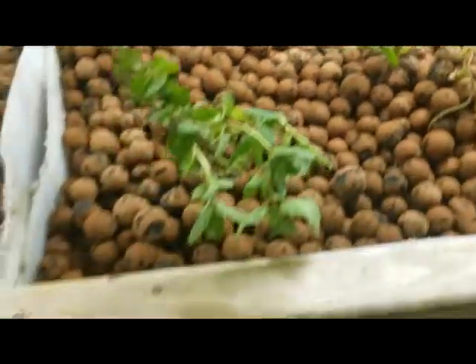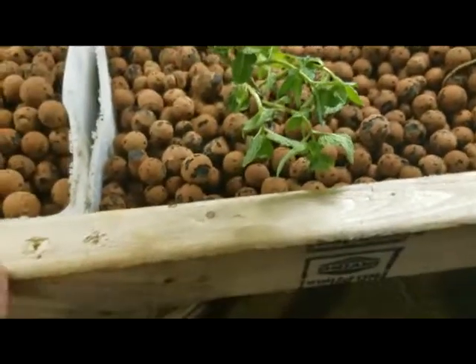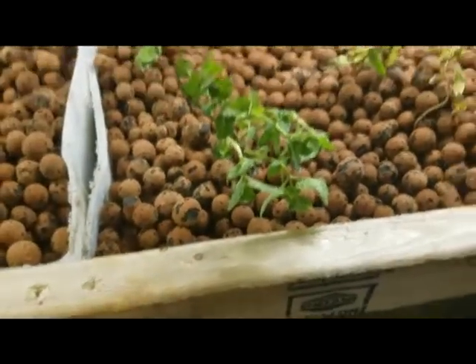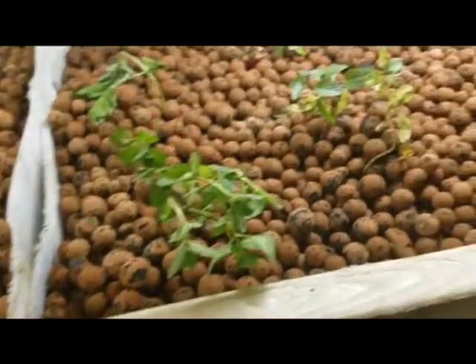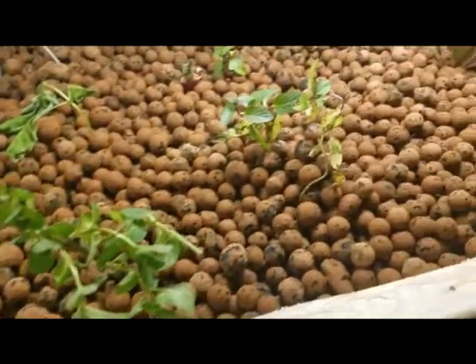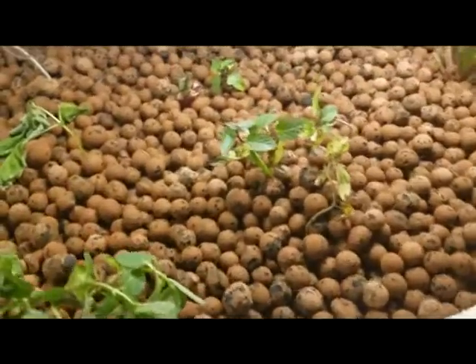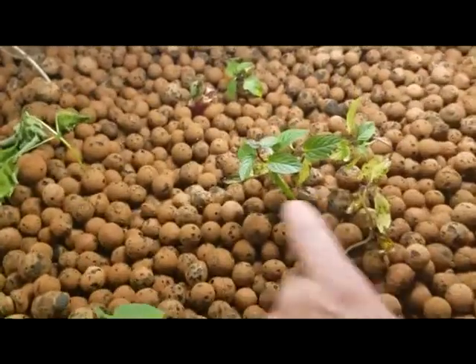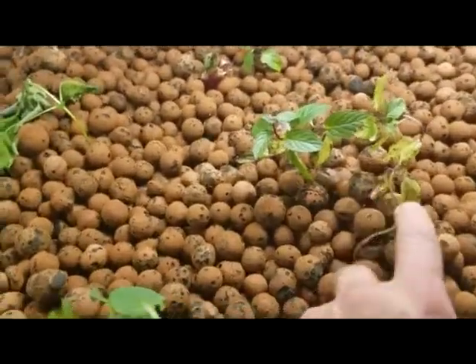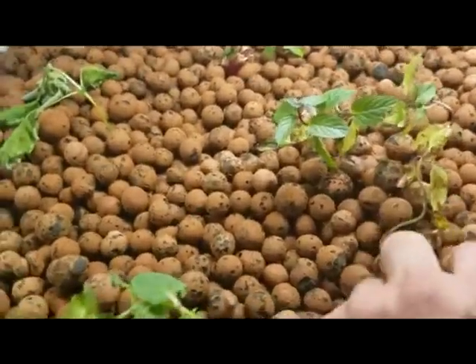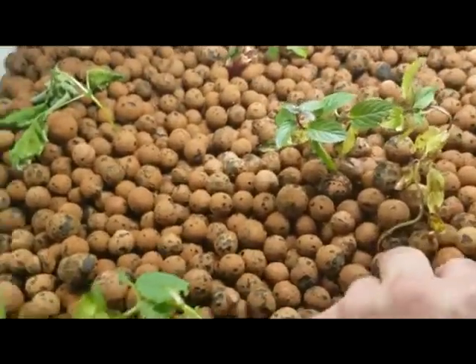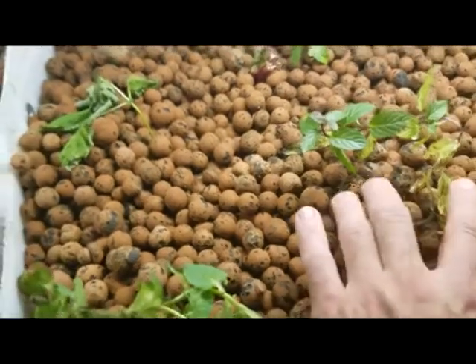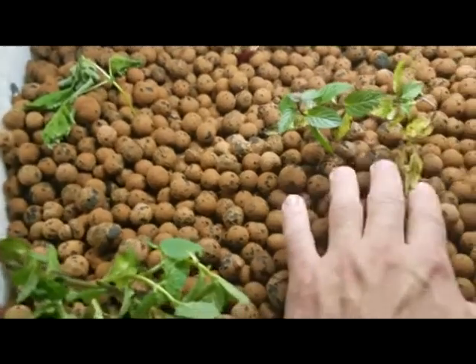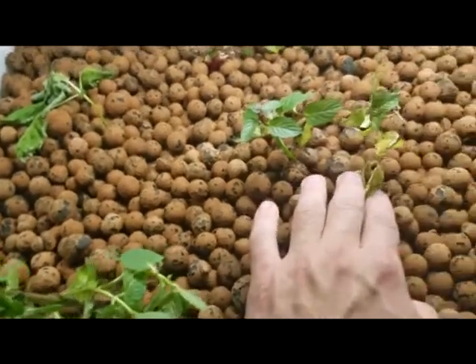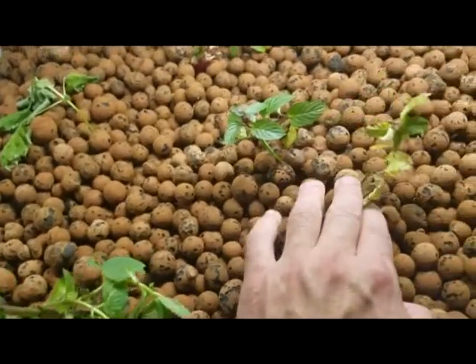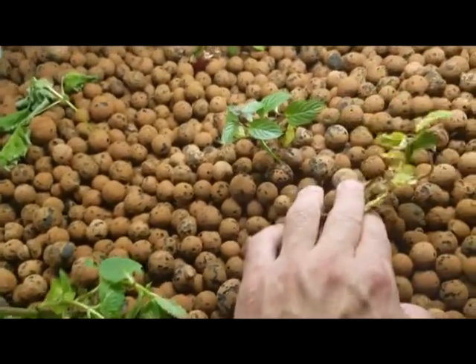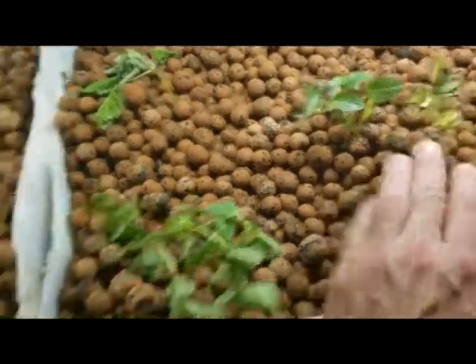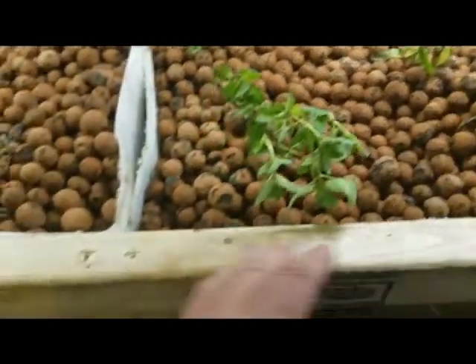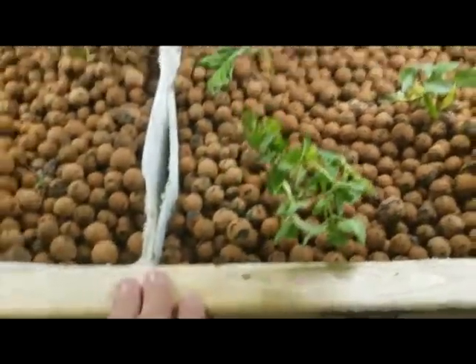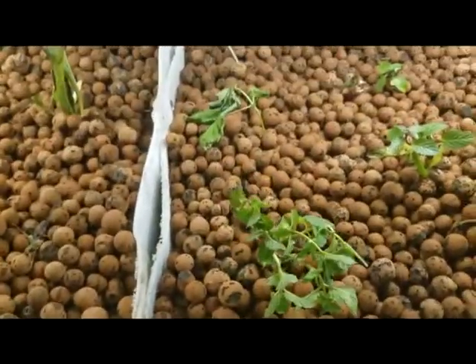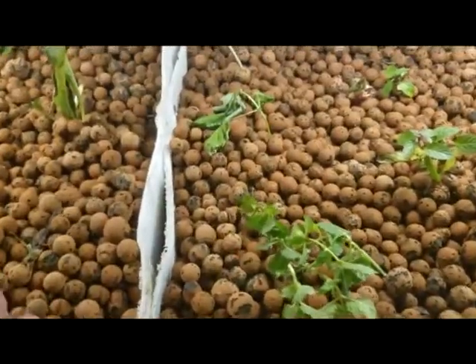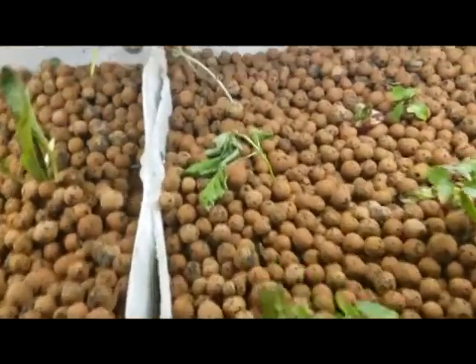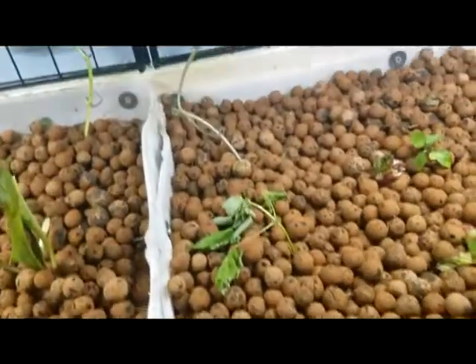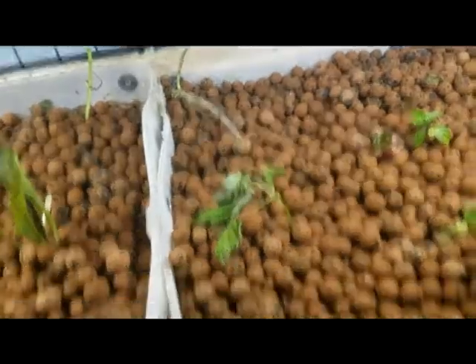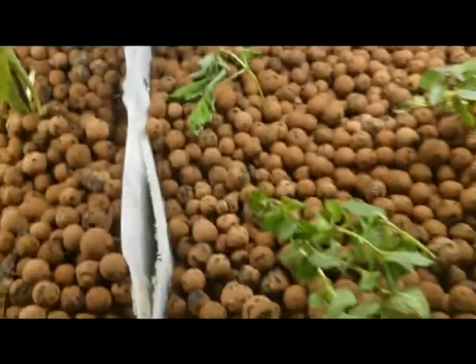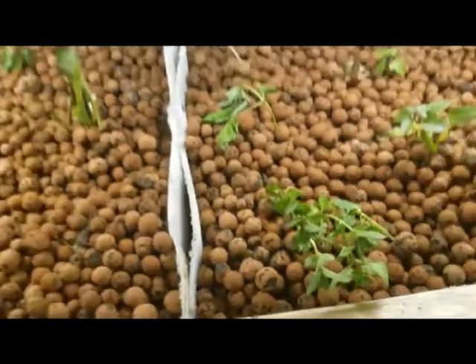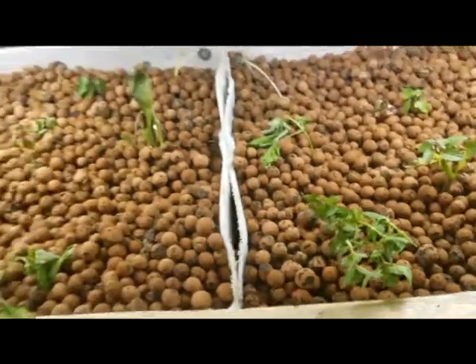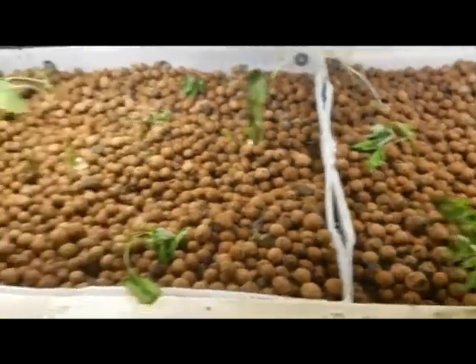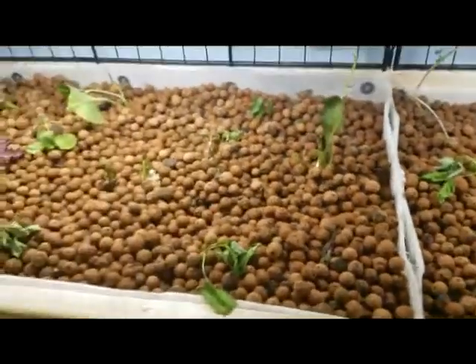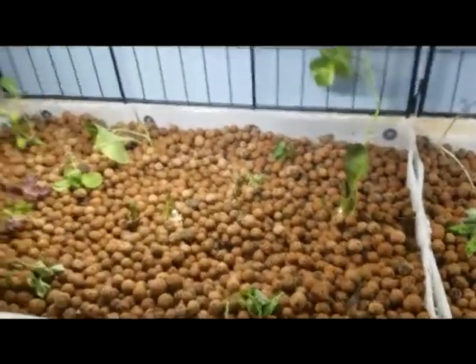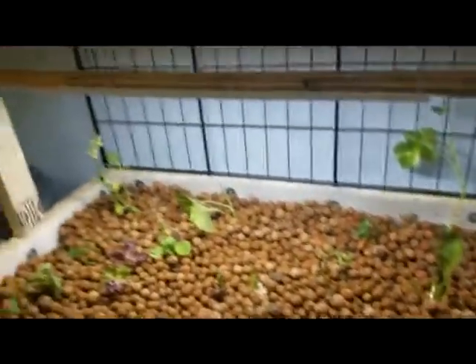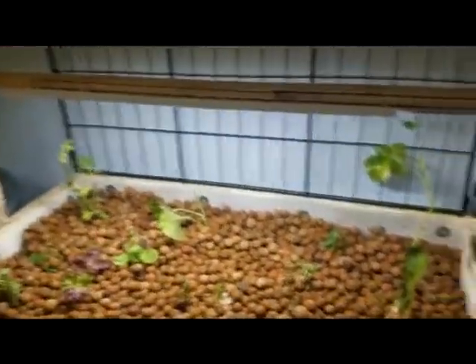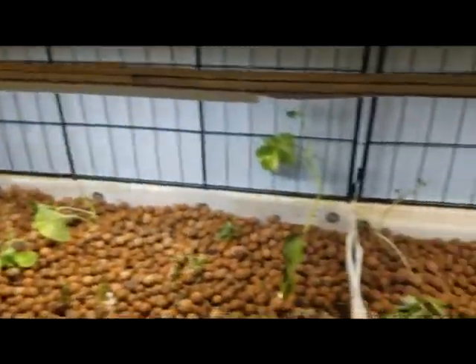So the mints — they're kind of surprising me. Some of them are not doing that great, some are doing awesome. It depends. But as long as I can get them rooted, I'm pretty sure they'll be all right.